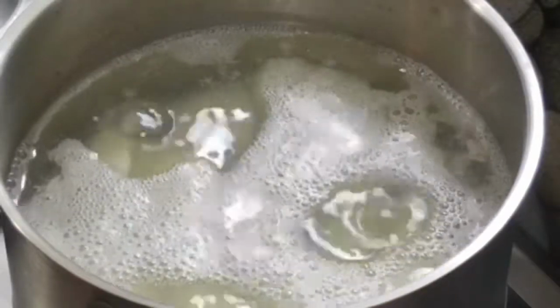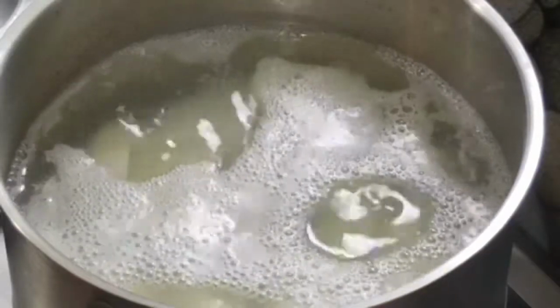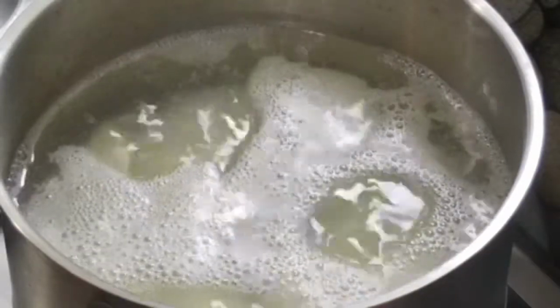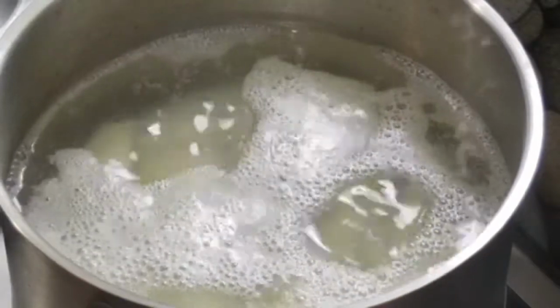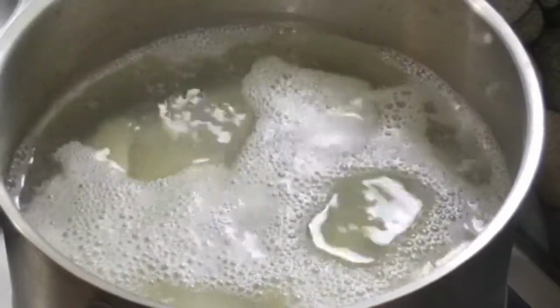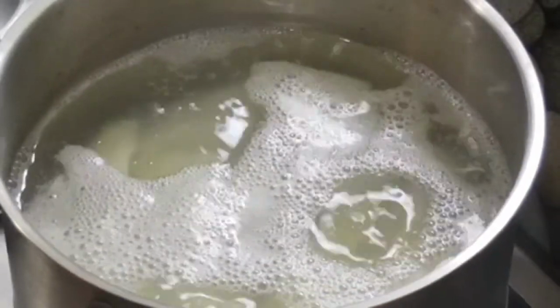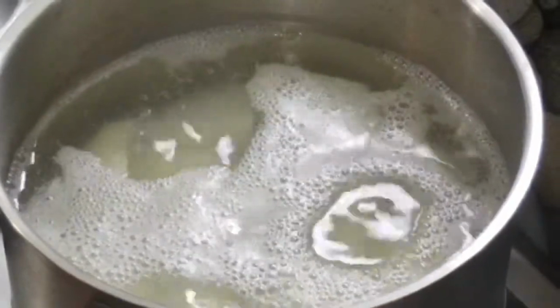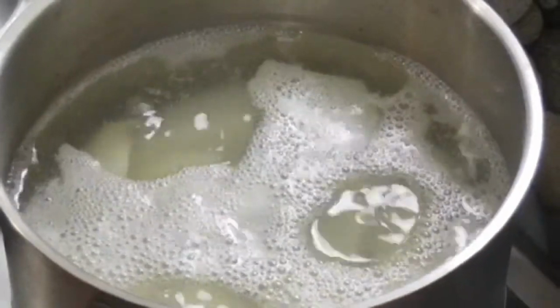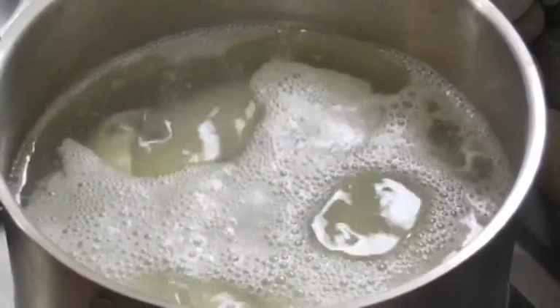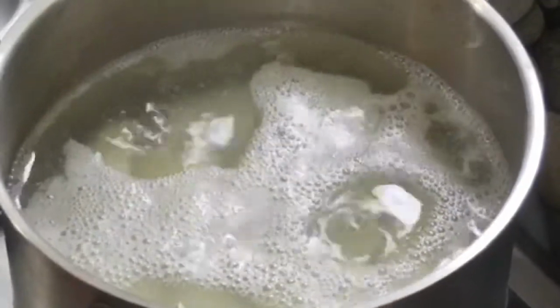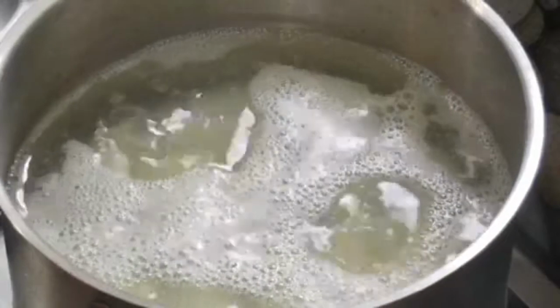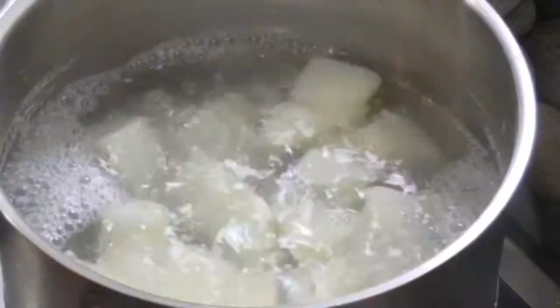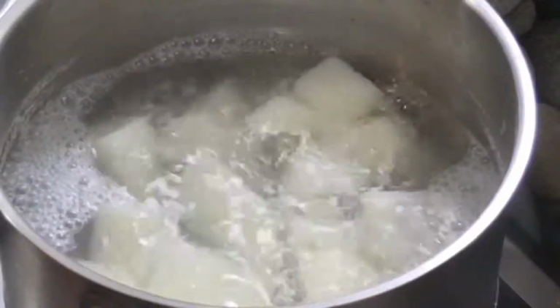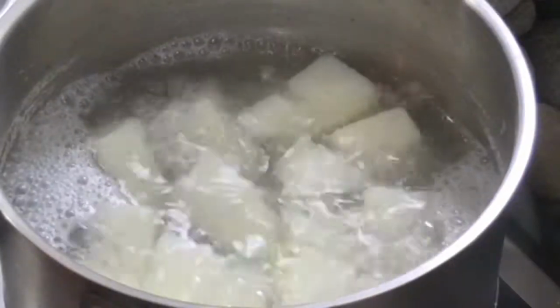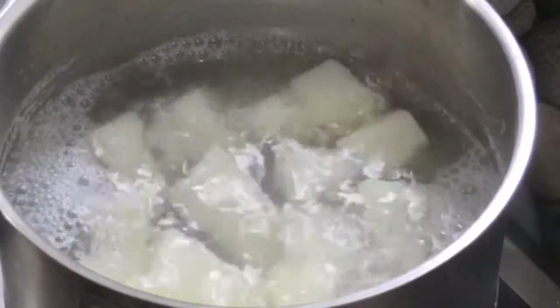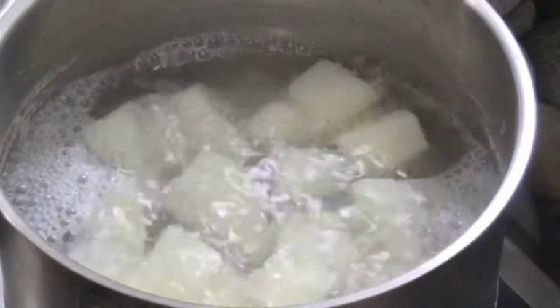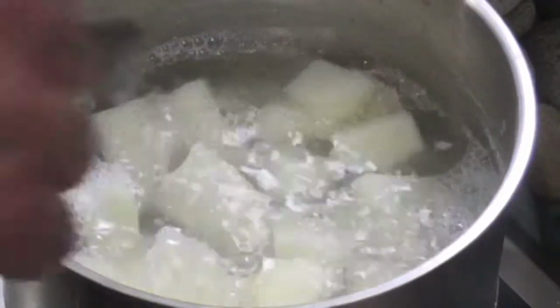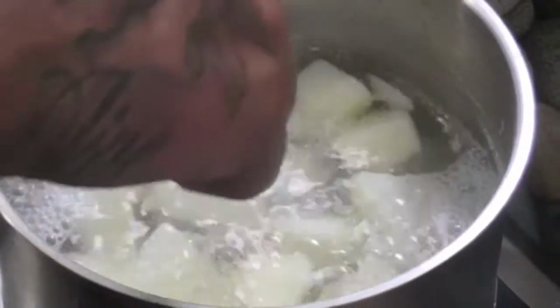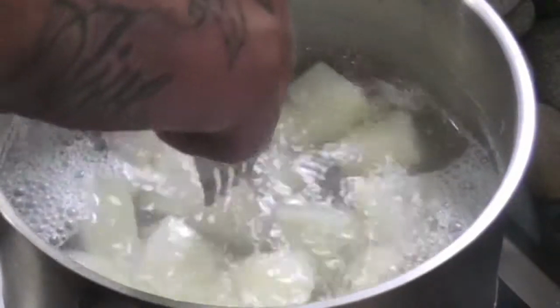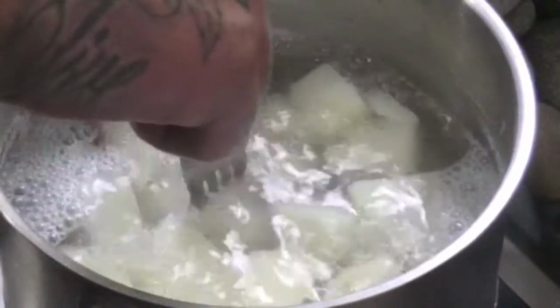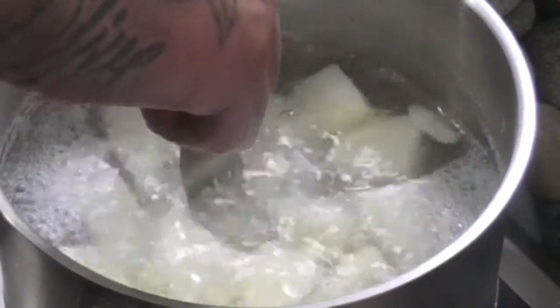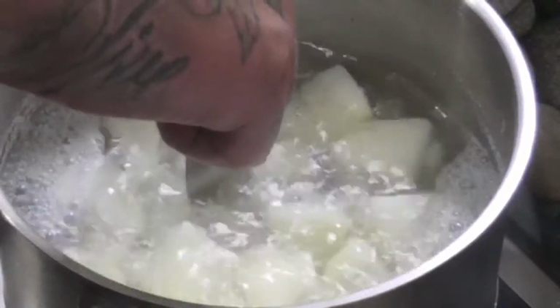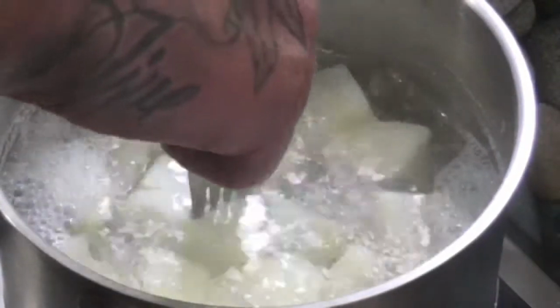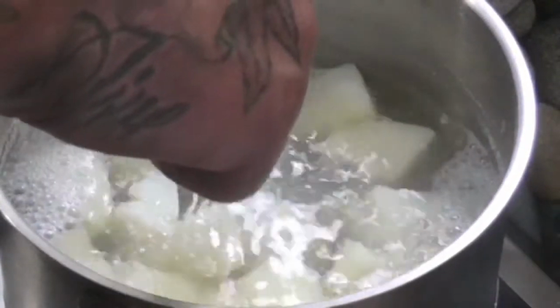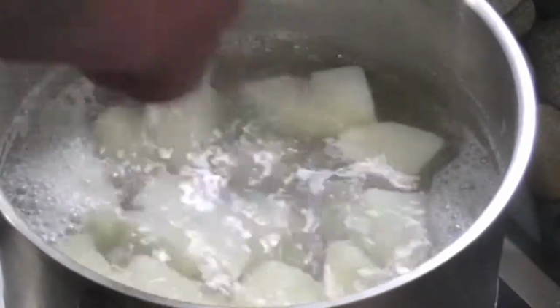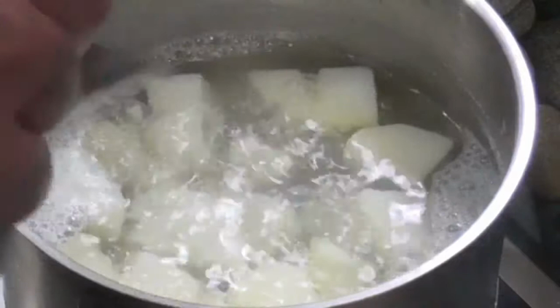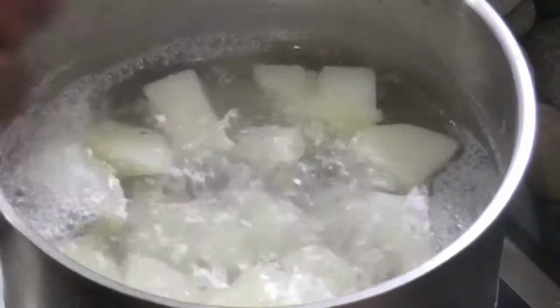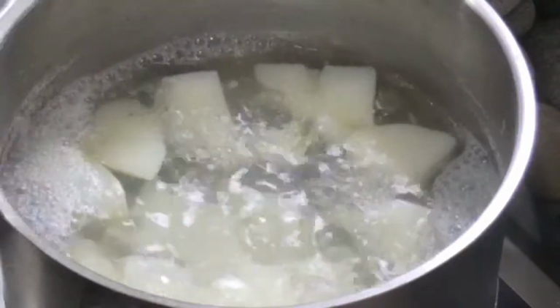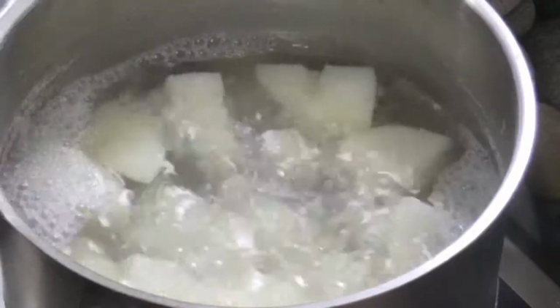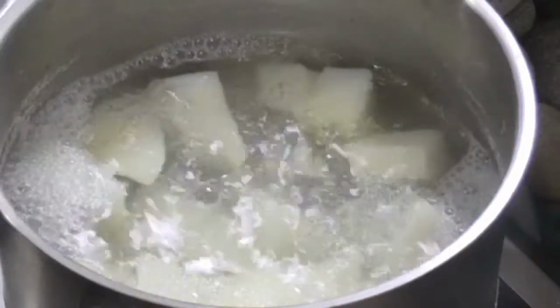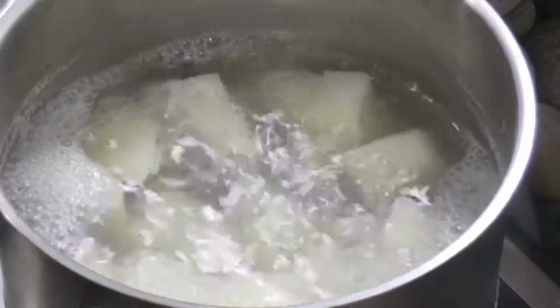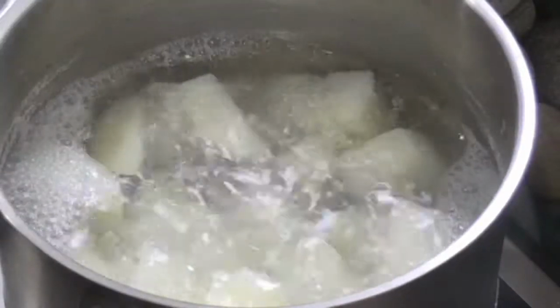Alright, we've been boiling them now for about 20 minutes. To see if they are ready, we're going to poke a fork into the potato, and if it goes in with little to no effort at all, they should be done.